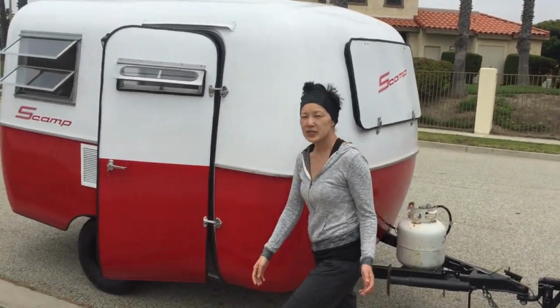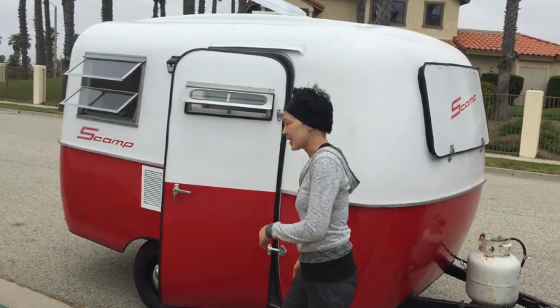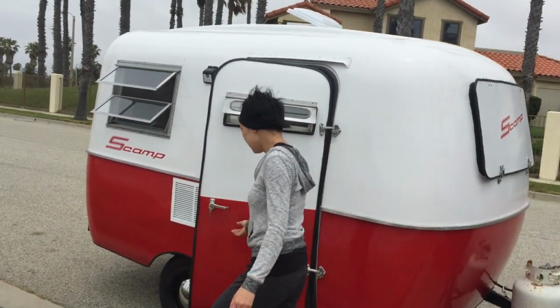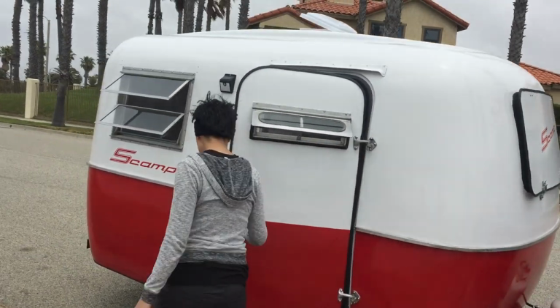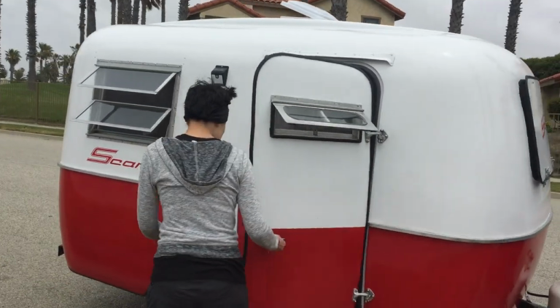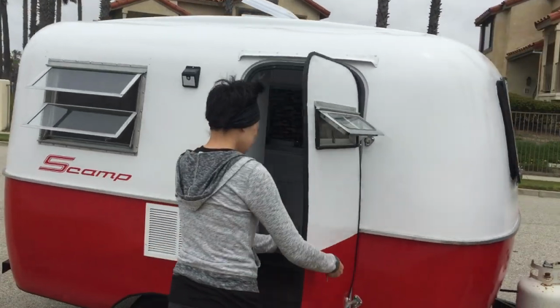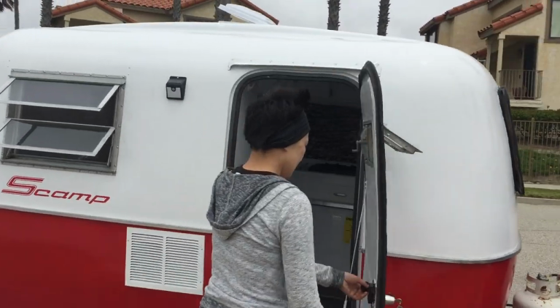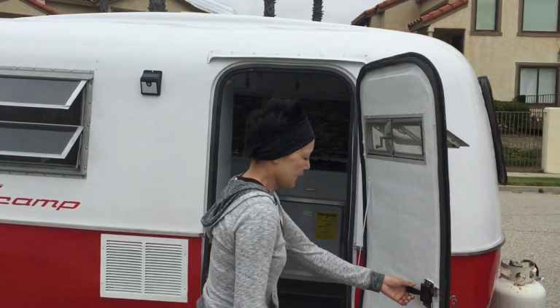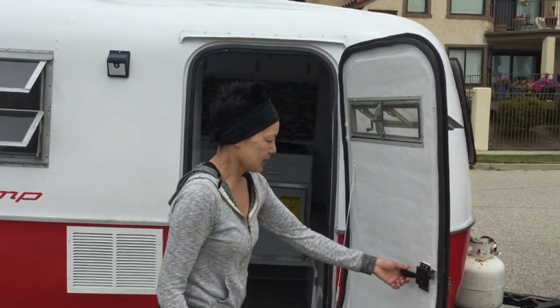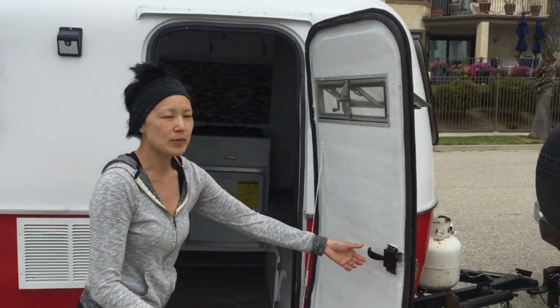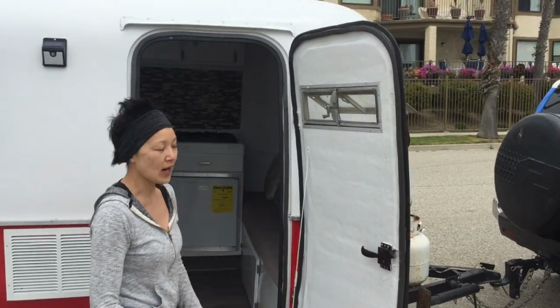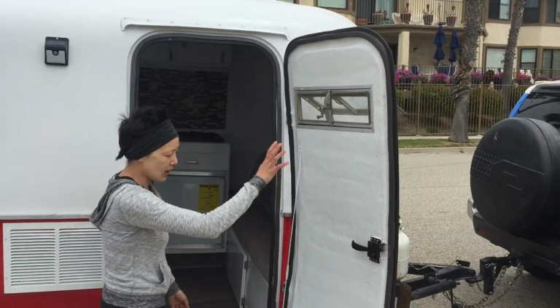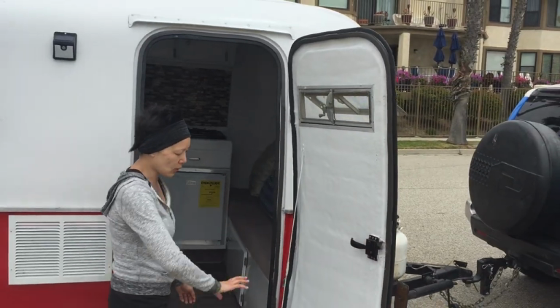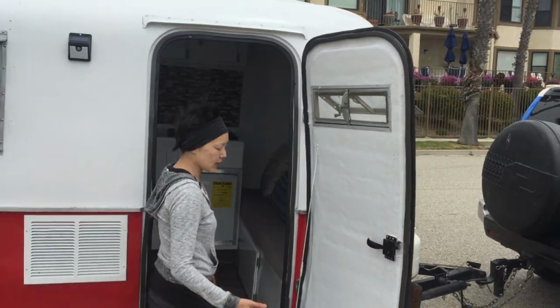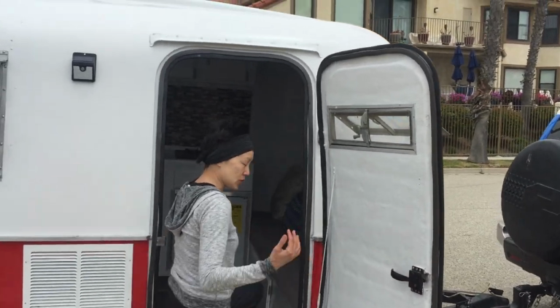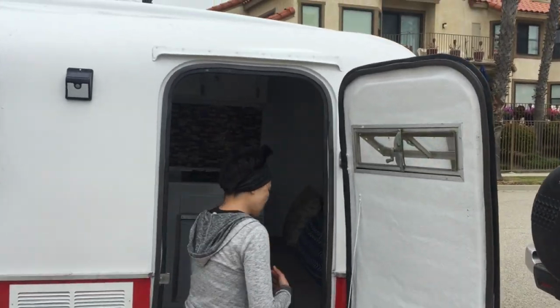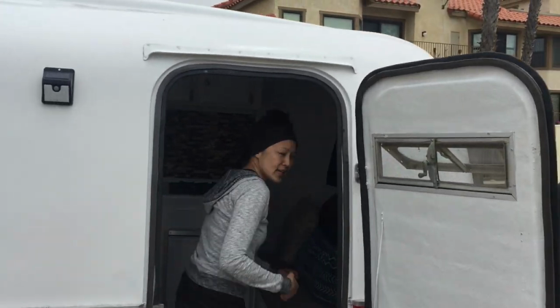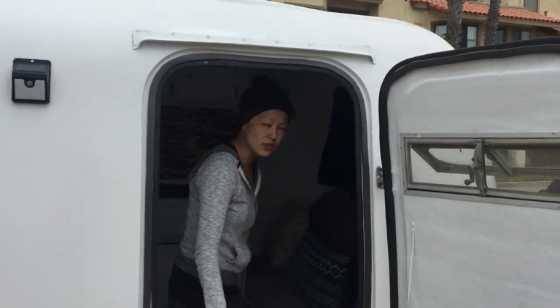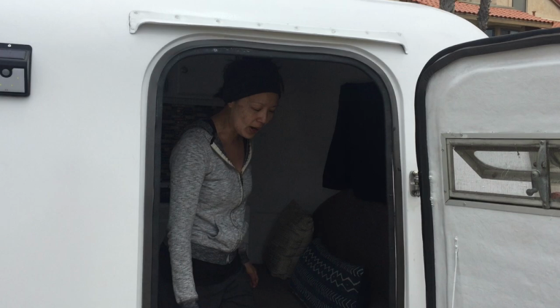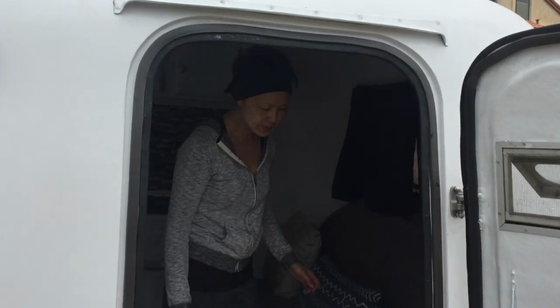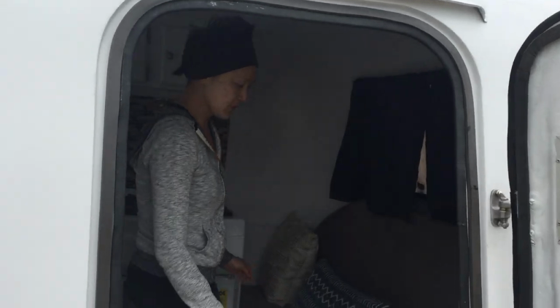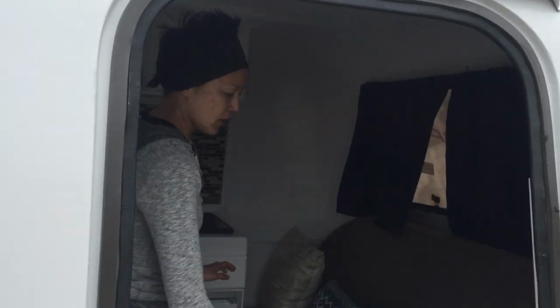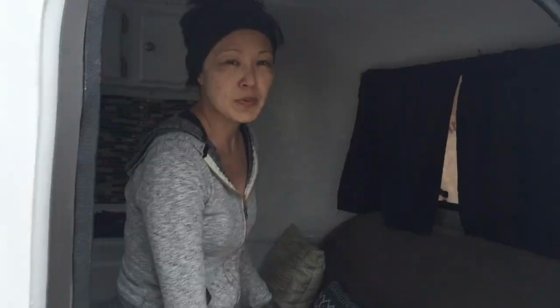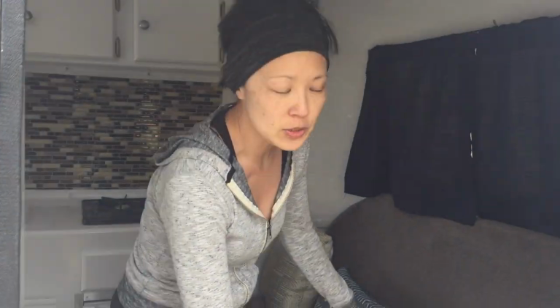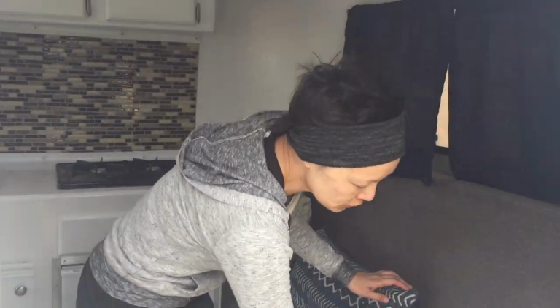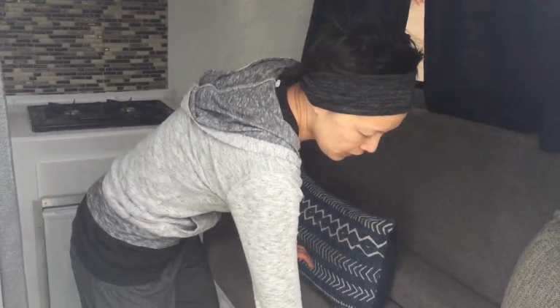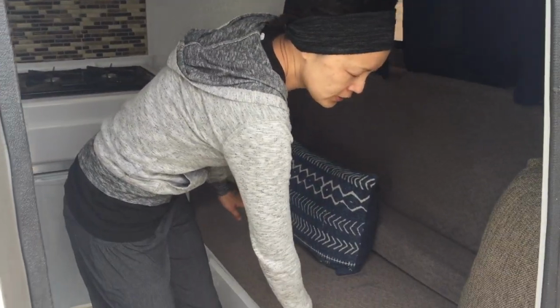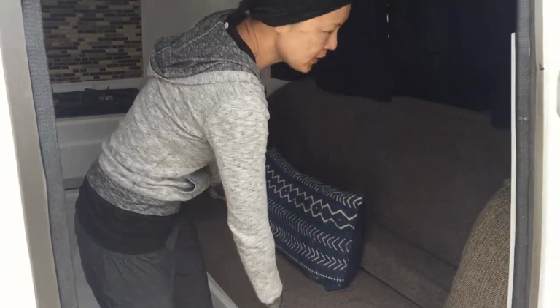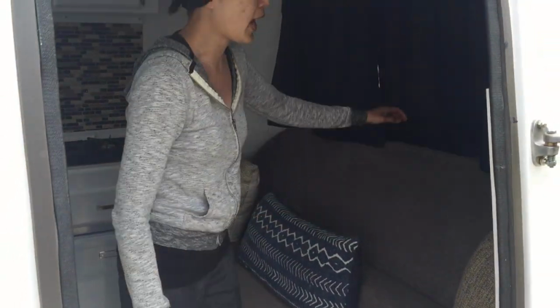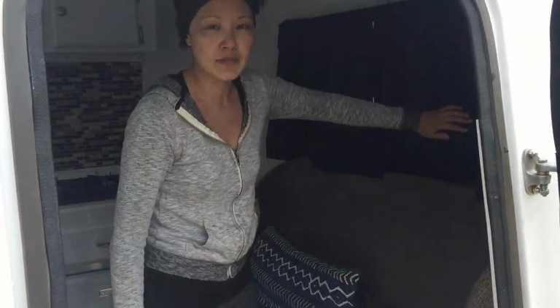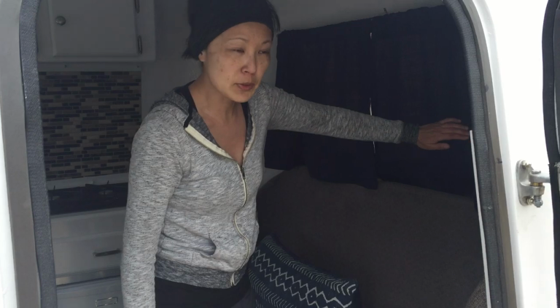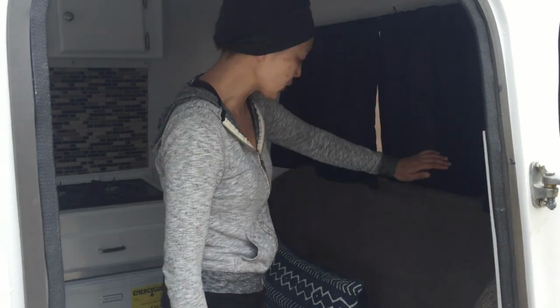Let's go inside. This Scamp trailer has a solid door that closes efficiently and locks very well. We have professional upholstery with a brown tone and we have blue curtains.